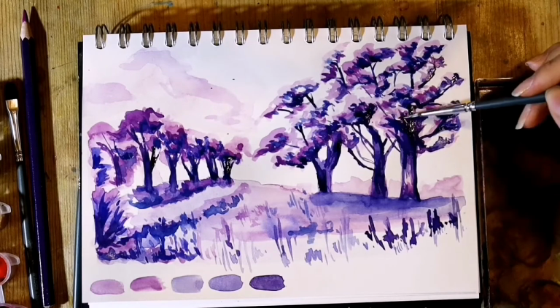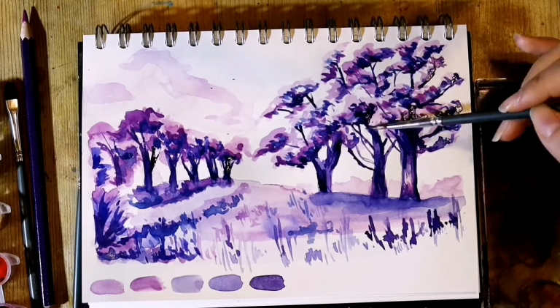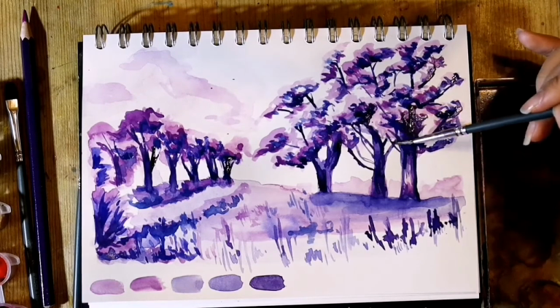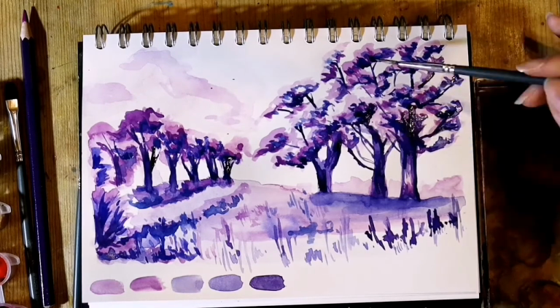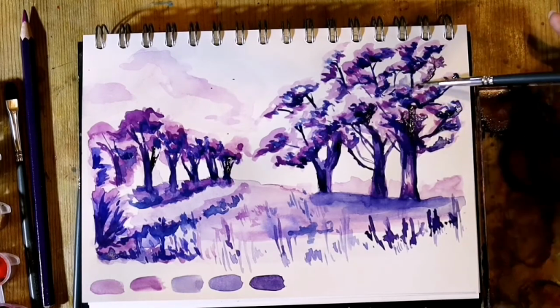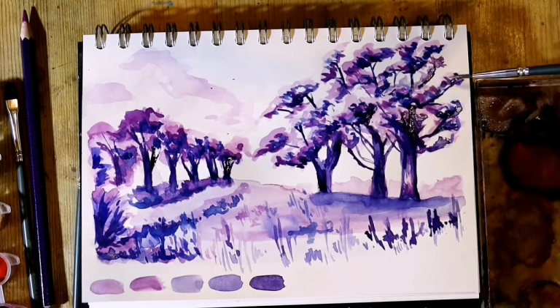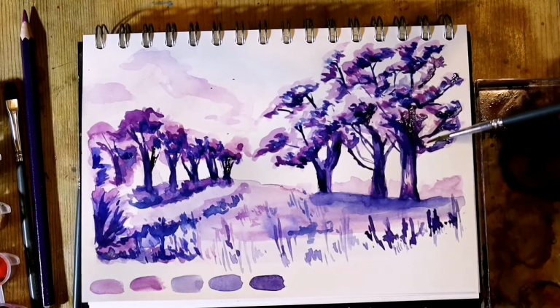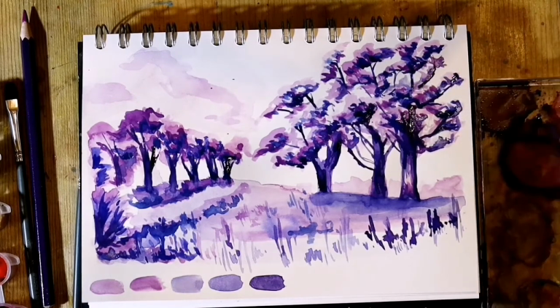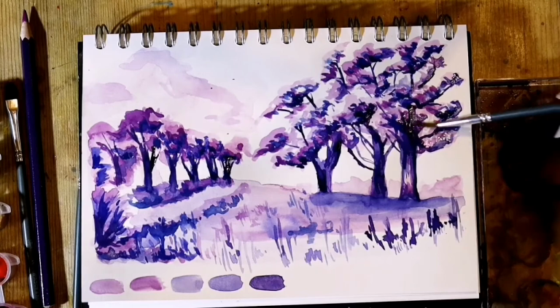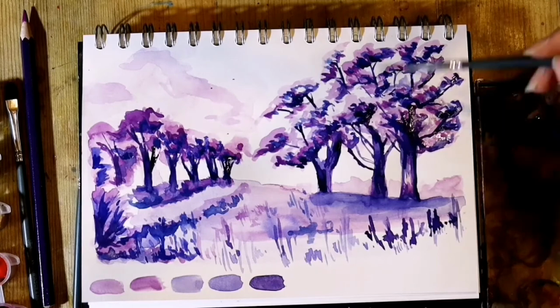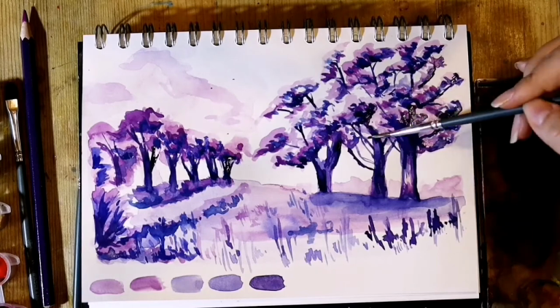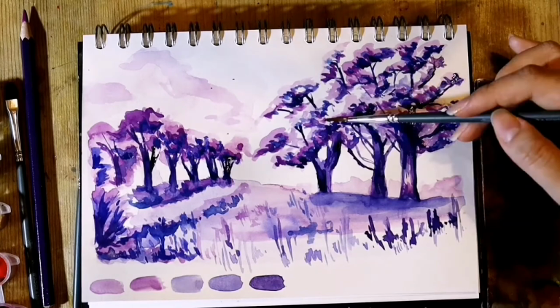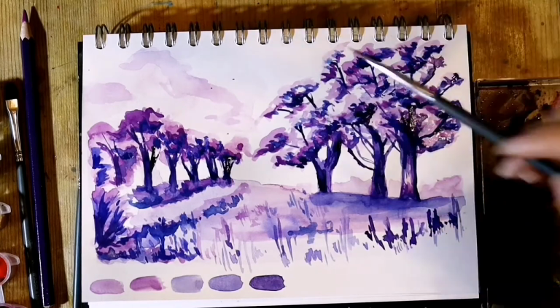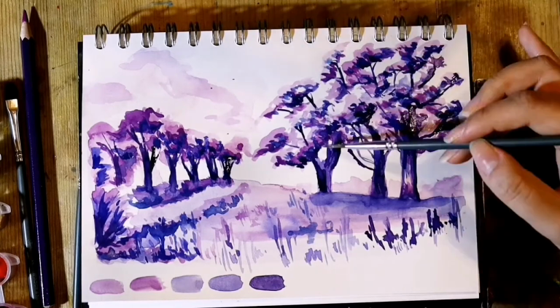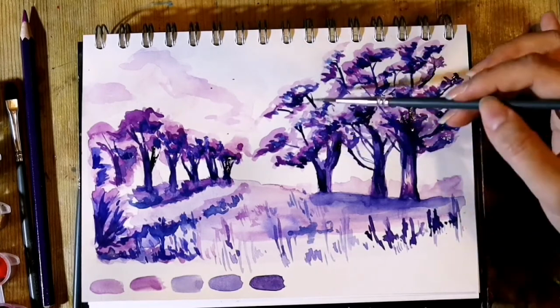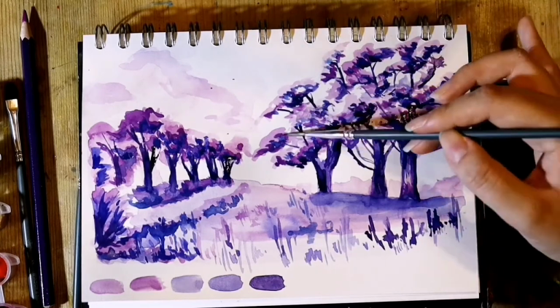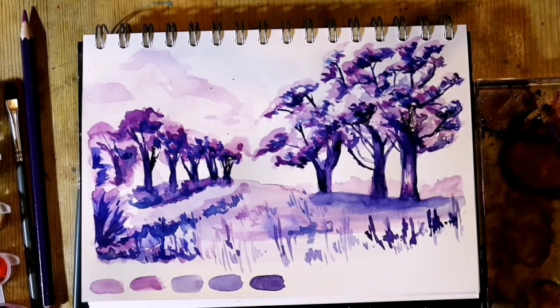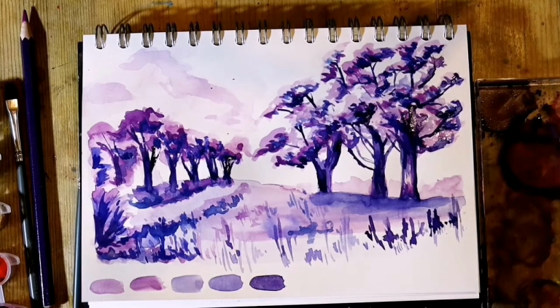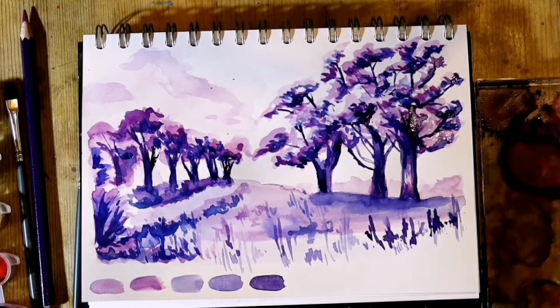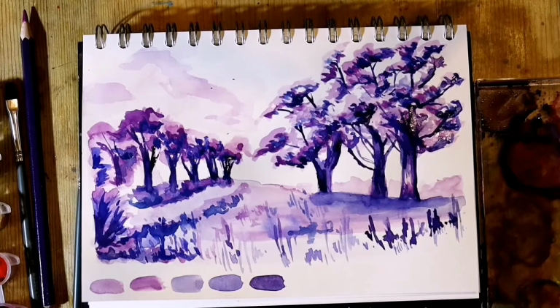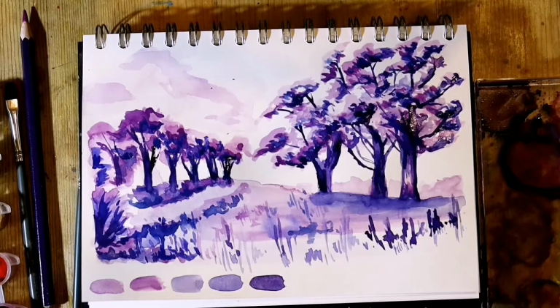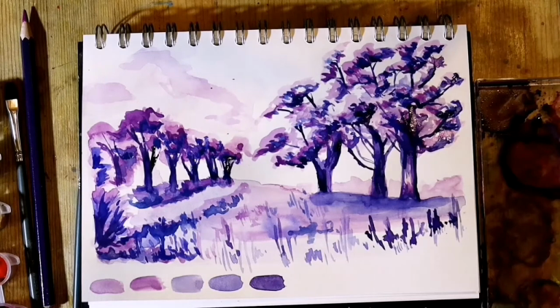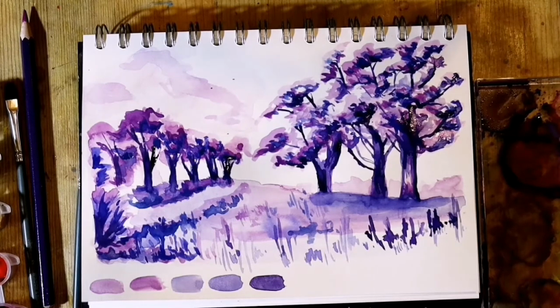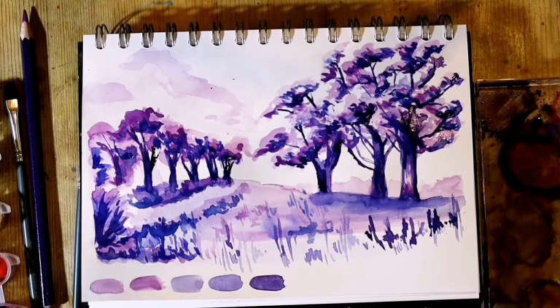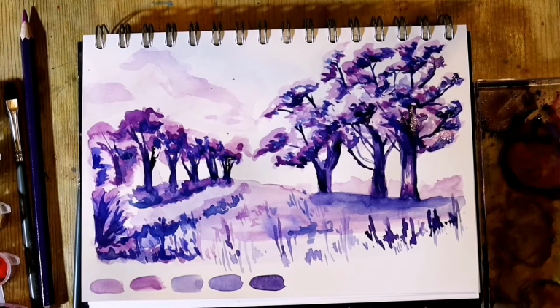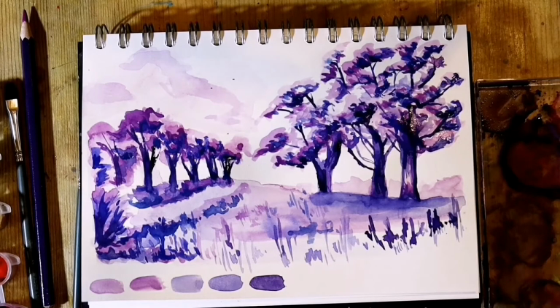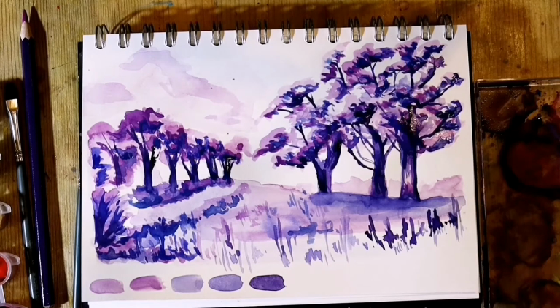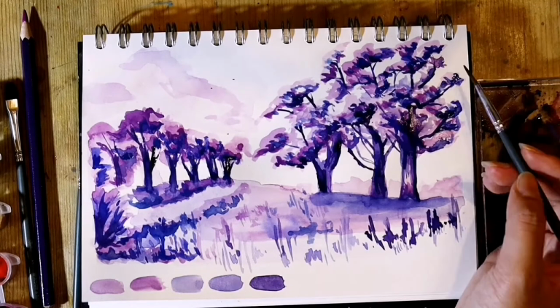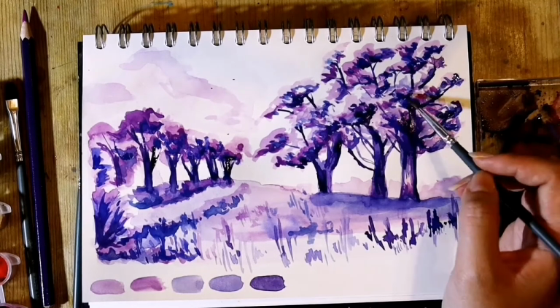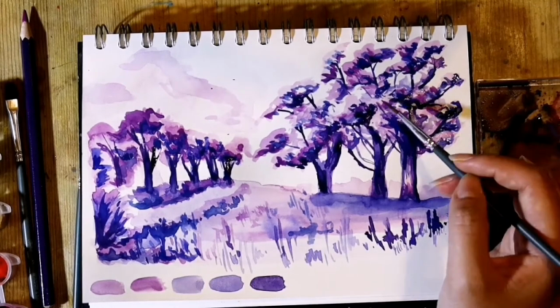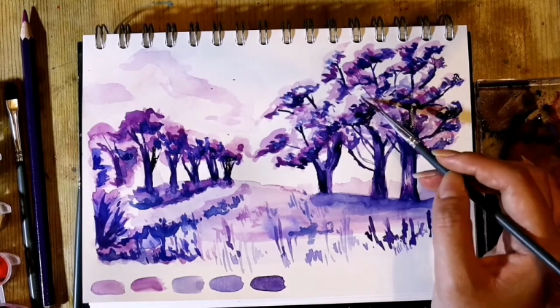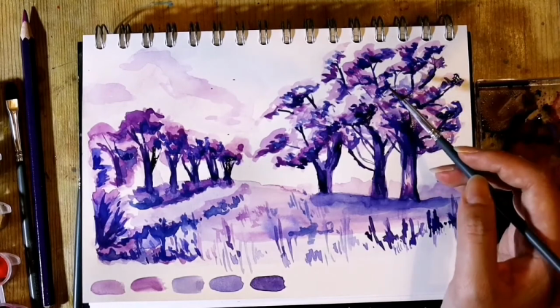I wasn't as happy with the trees to the right, as I did the leaves quite randomly without really looking at my reference, and so it lost a bit of its tree form. I went over it to make it more full and rounded. And that is all for this video.